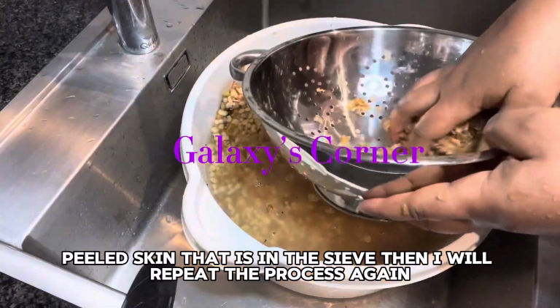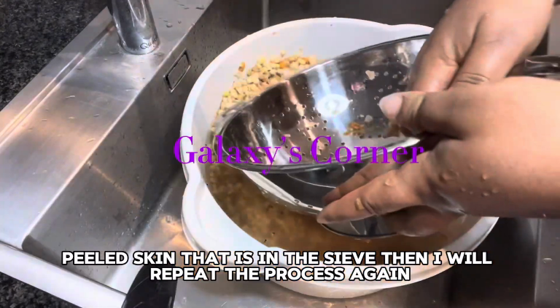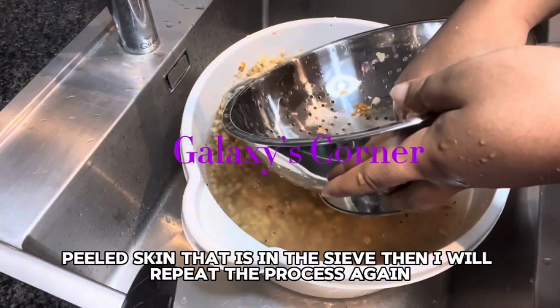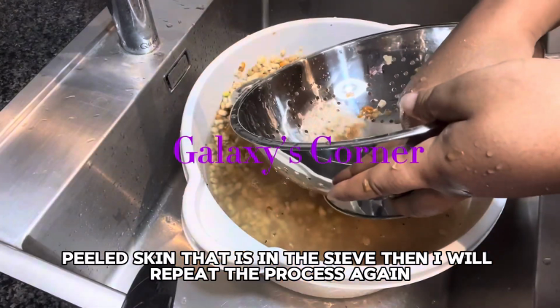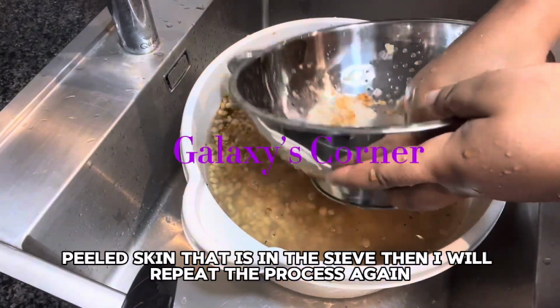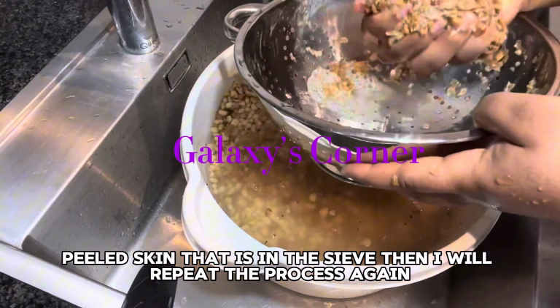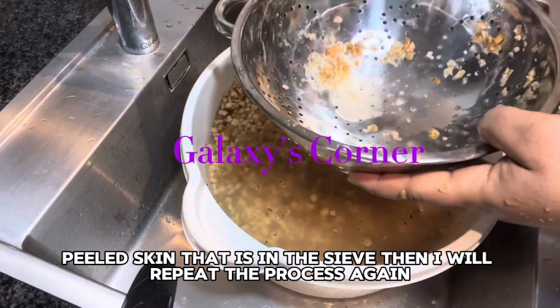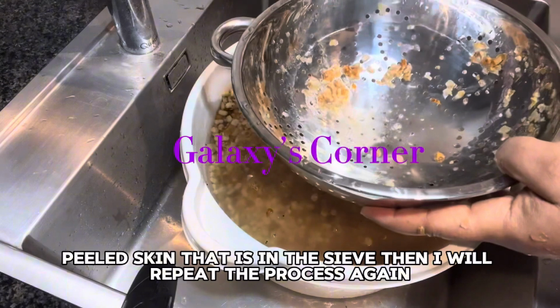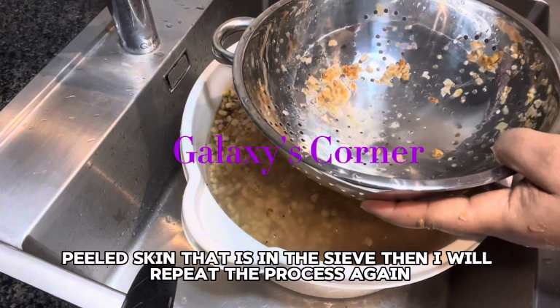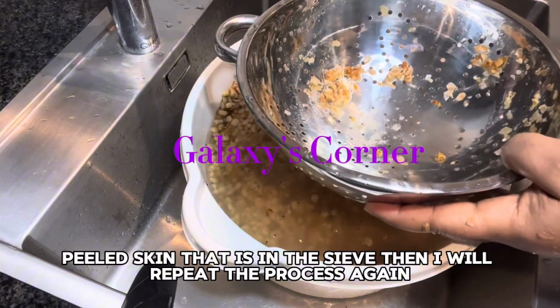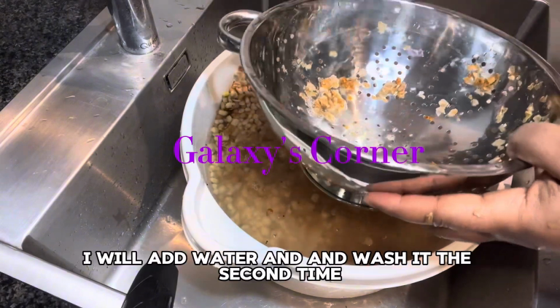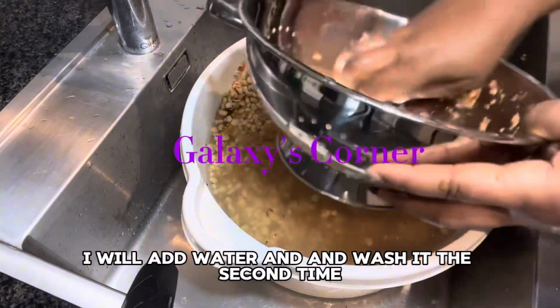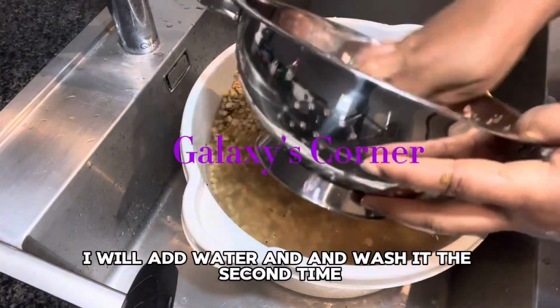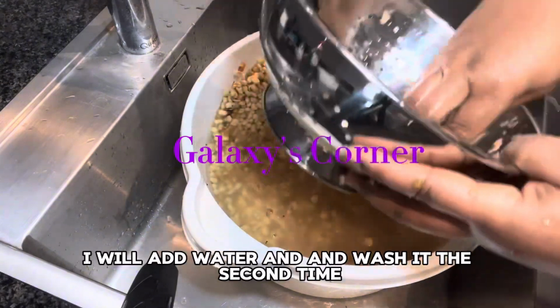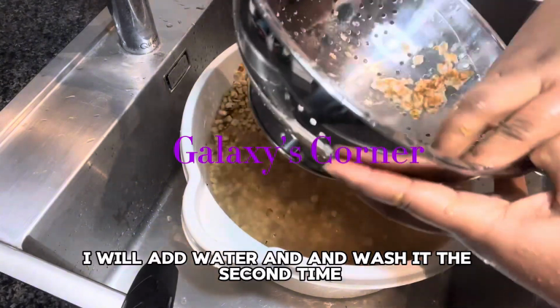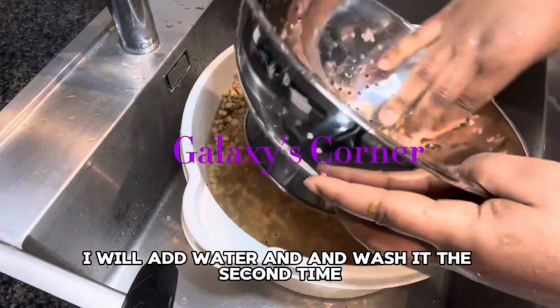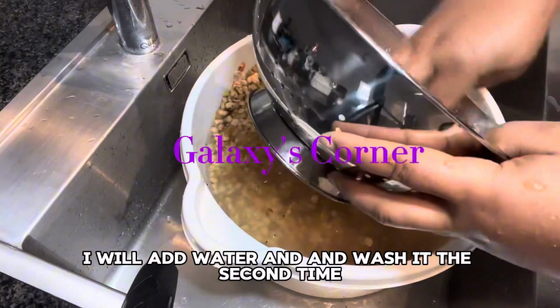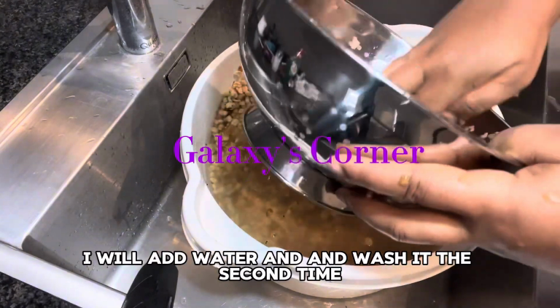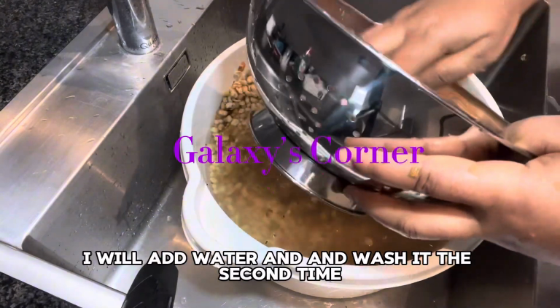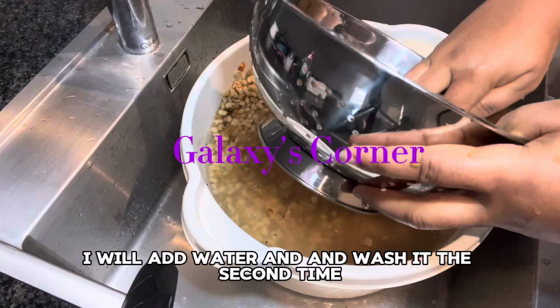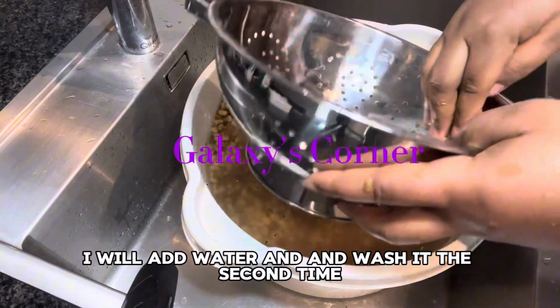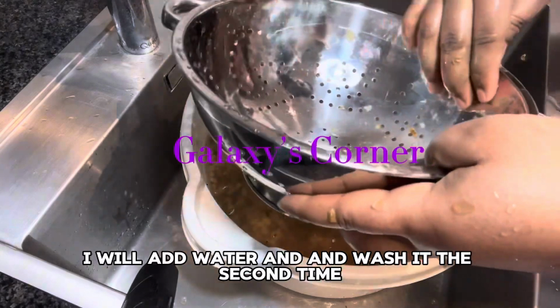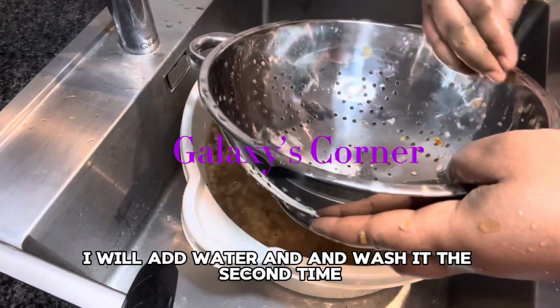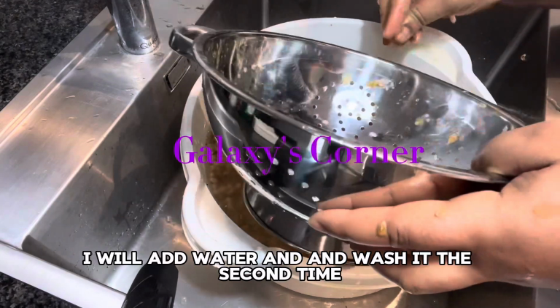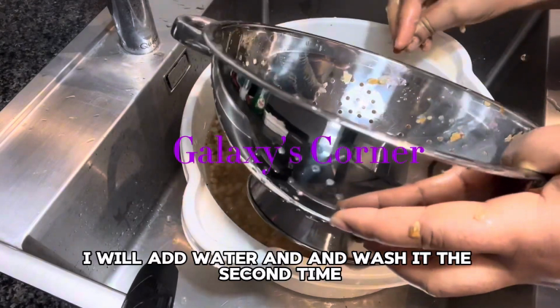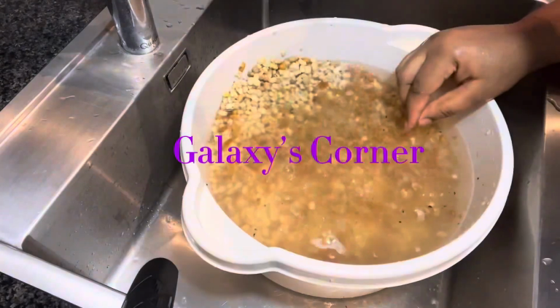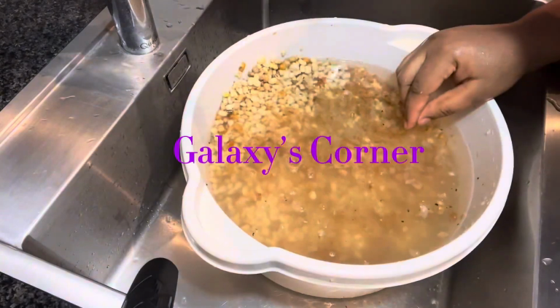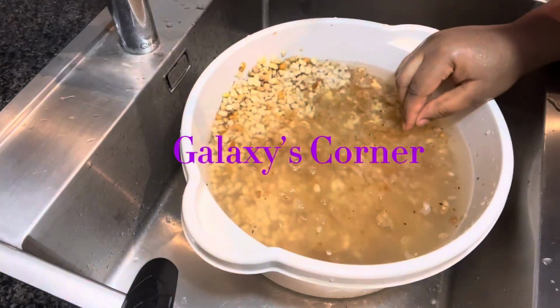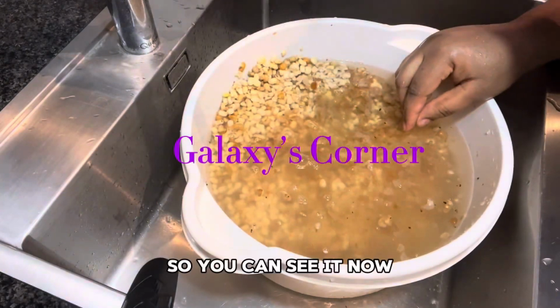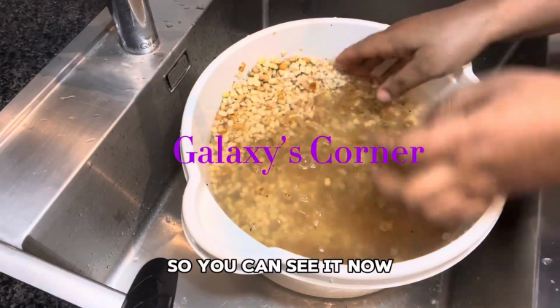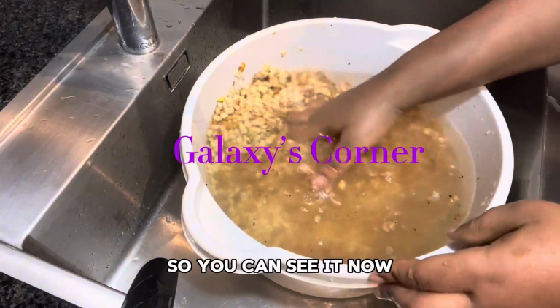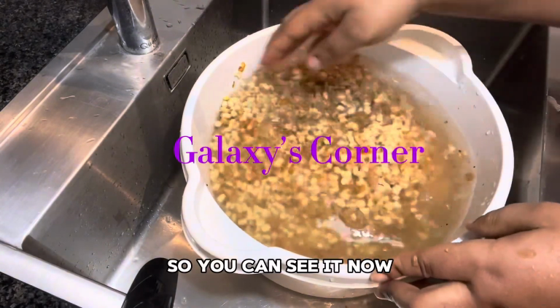Then I'll repeat the process again — I will add water and wash it a second time, so you can see it now.